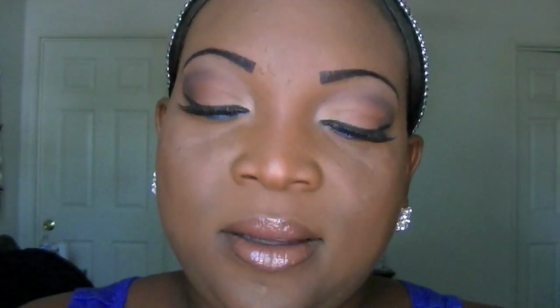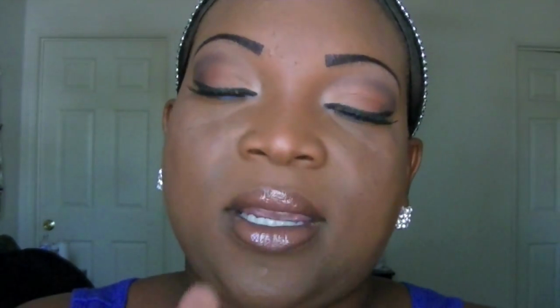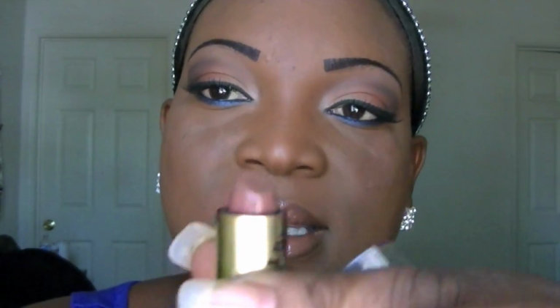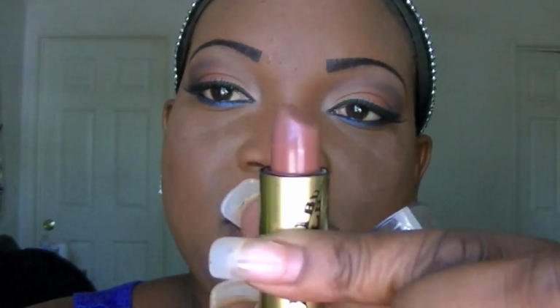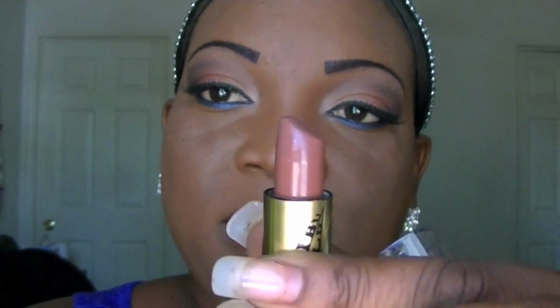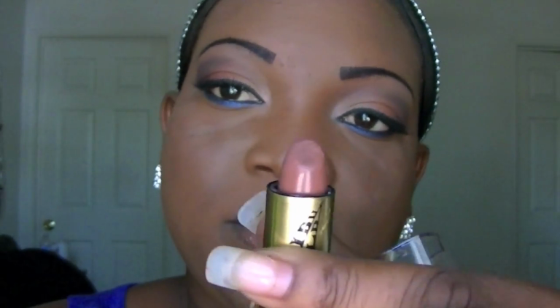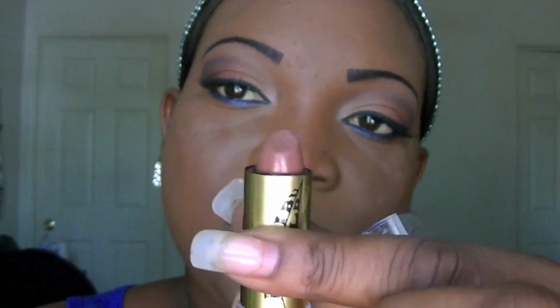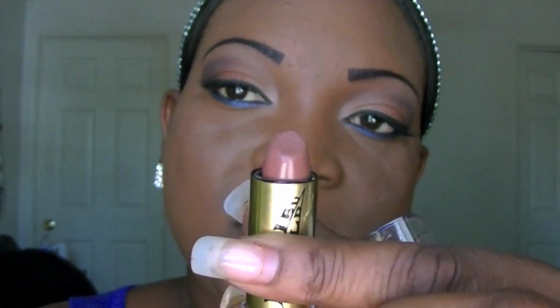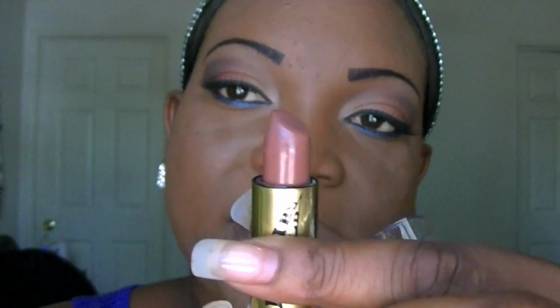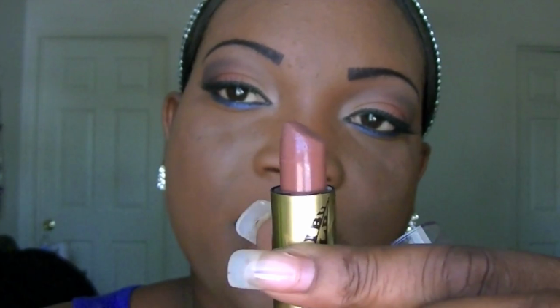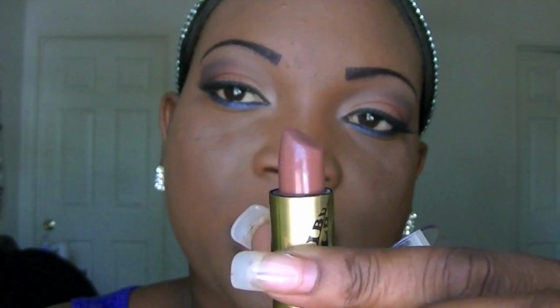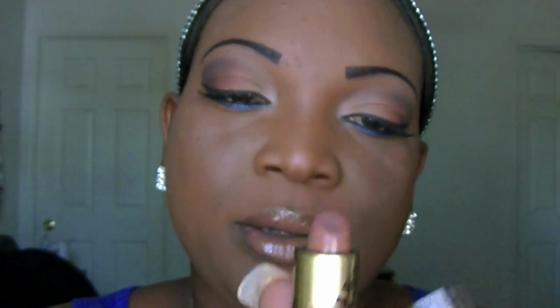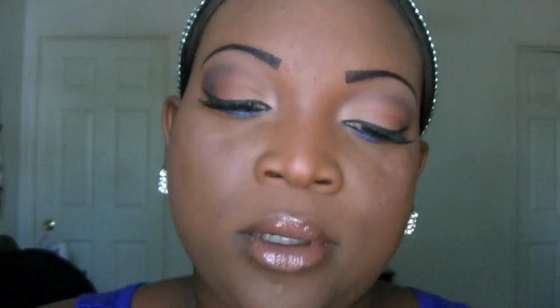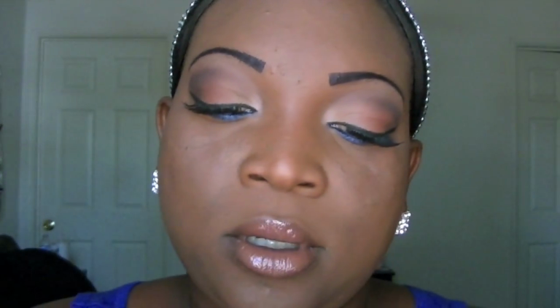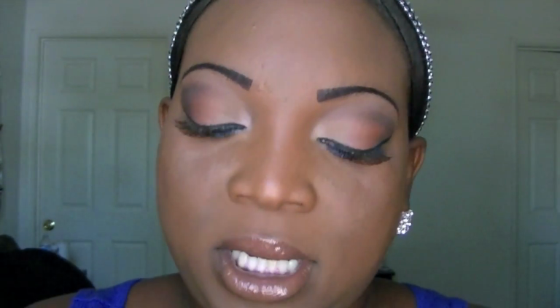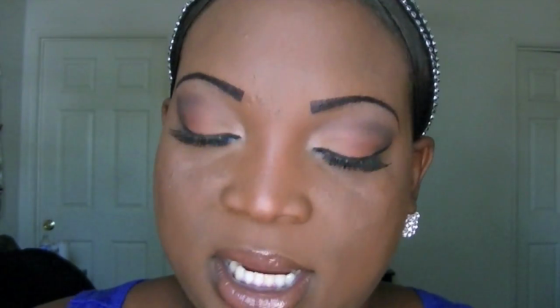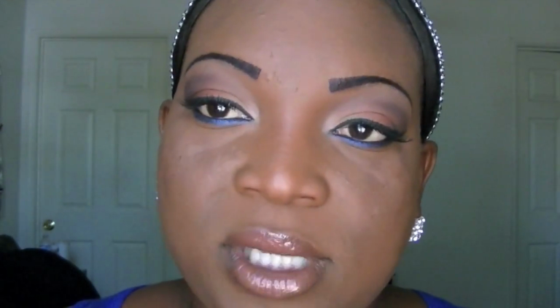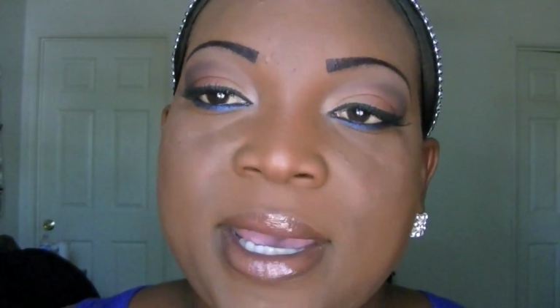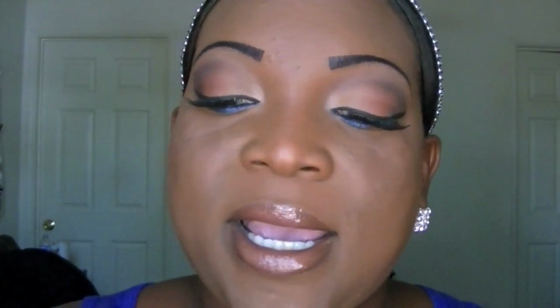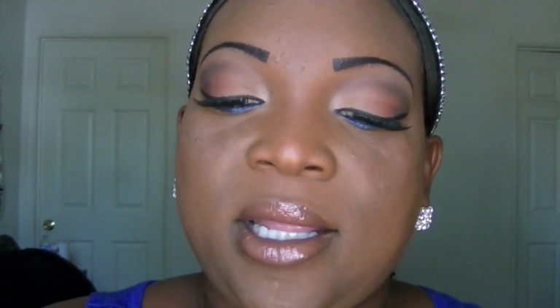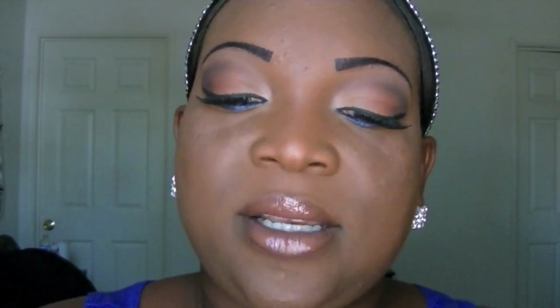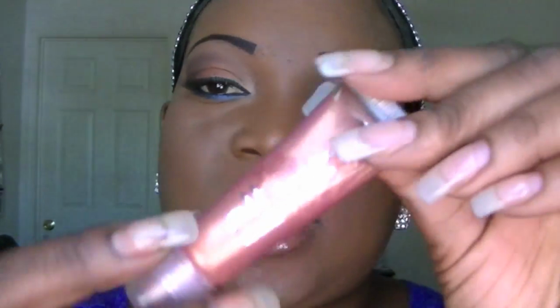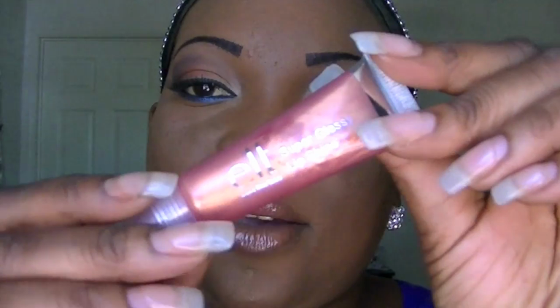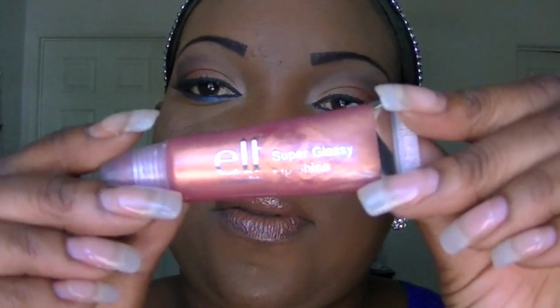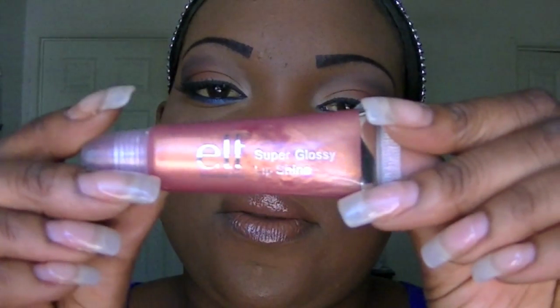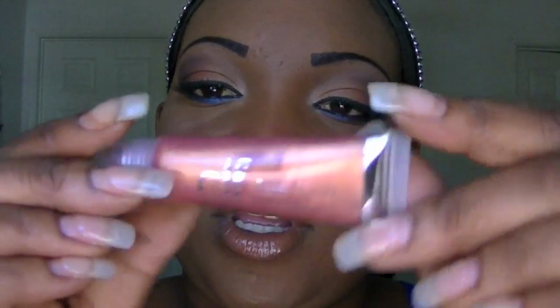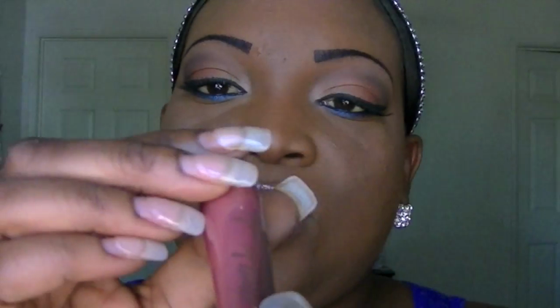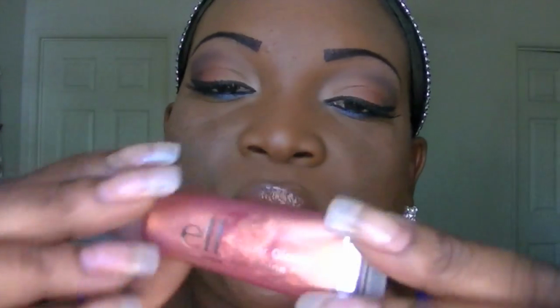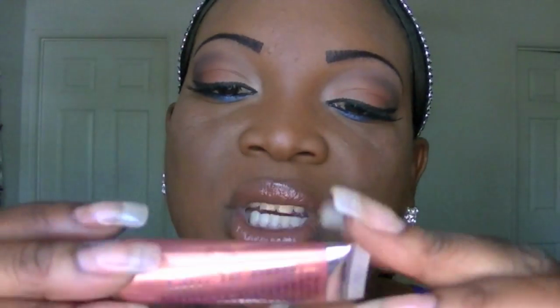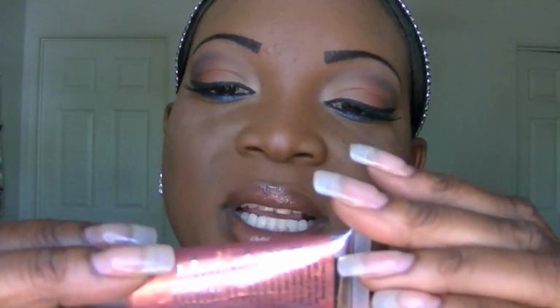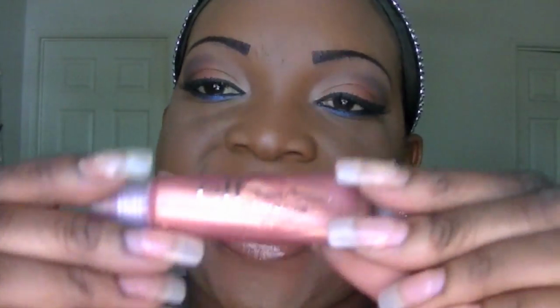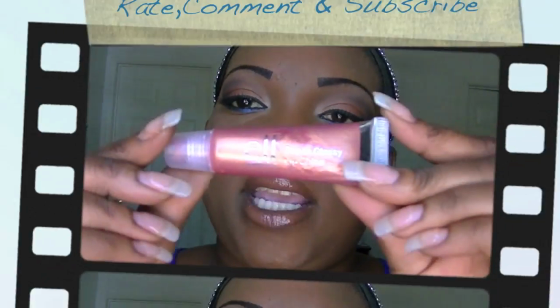Cafe Olay is like a light brown color, and on top of that I added a lip gloss by ELF which doesn't have a name.